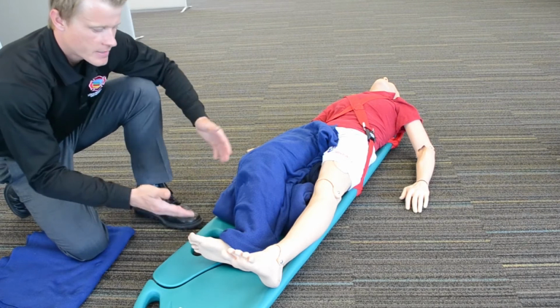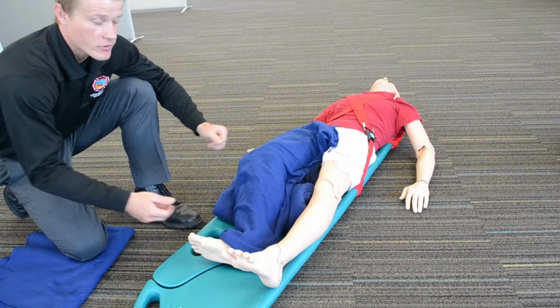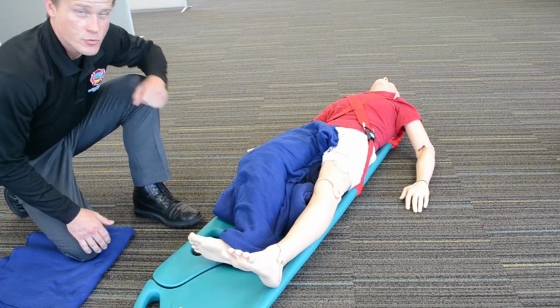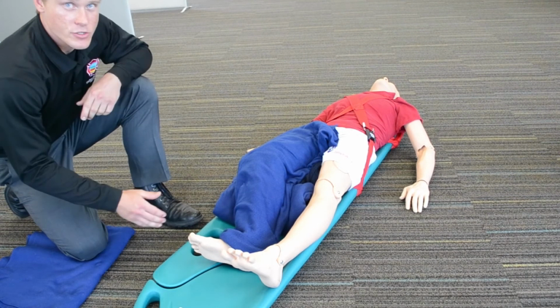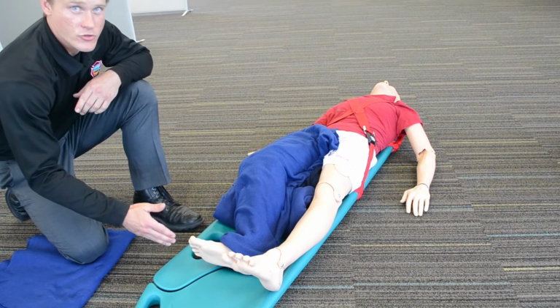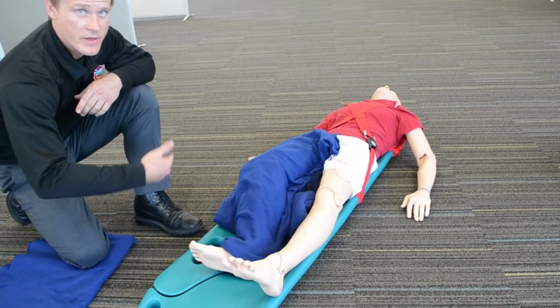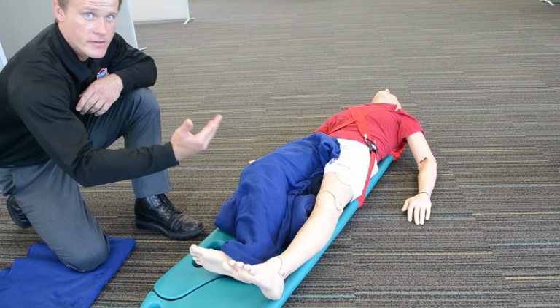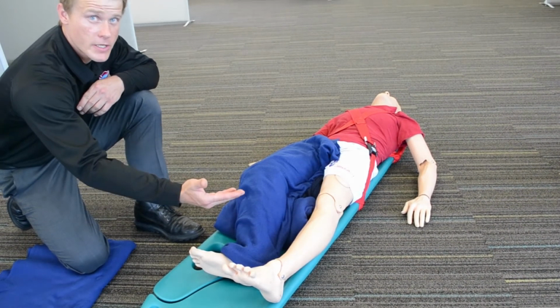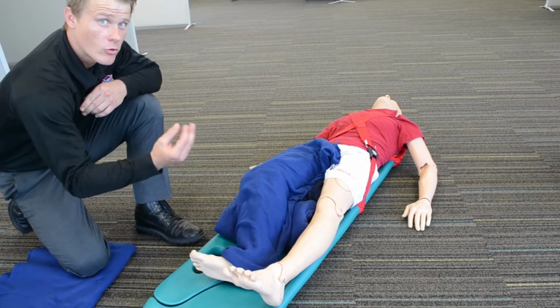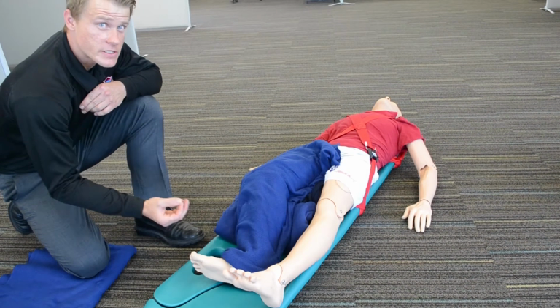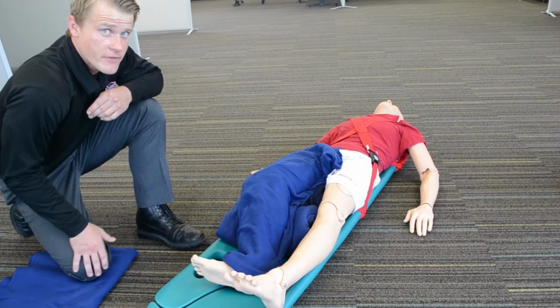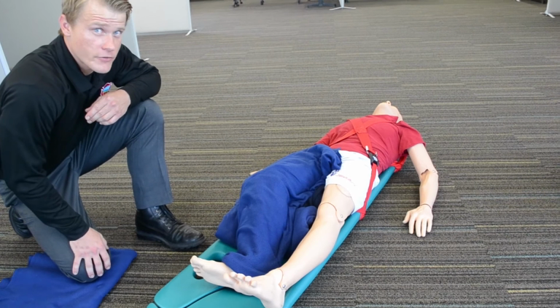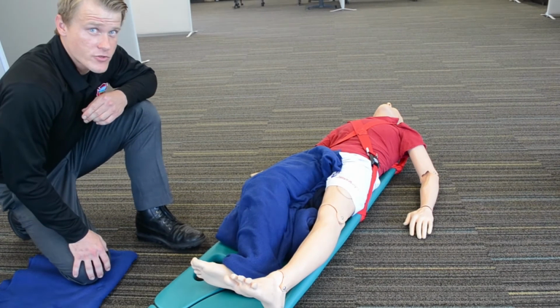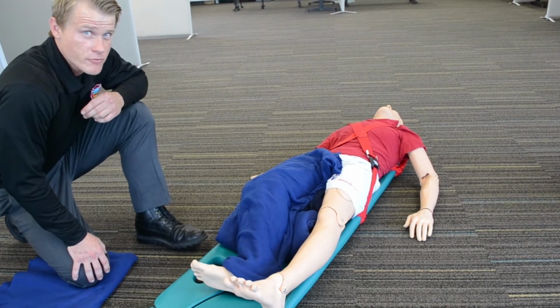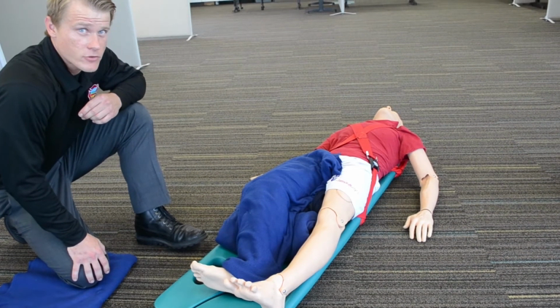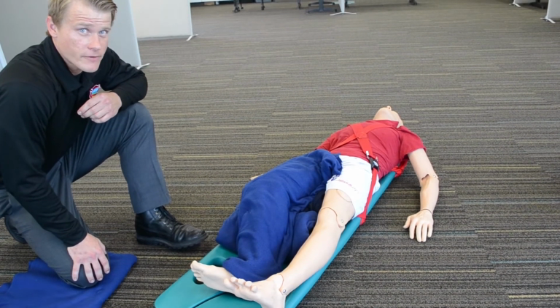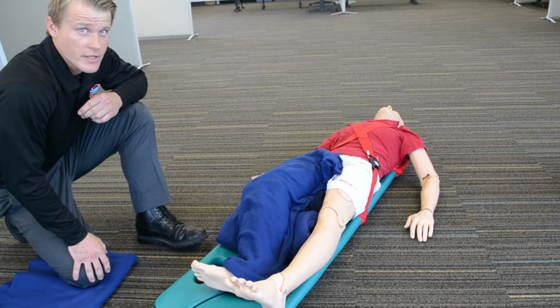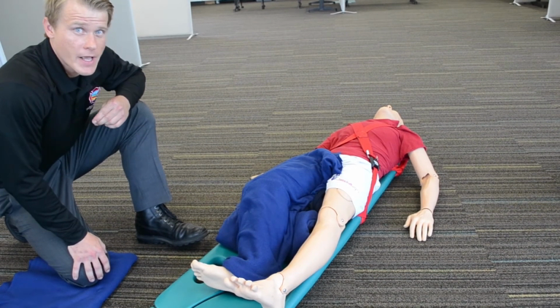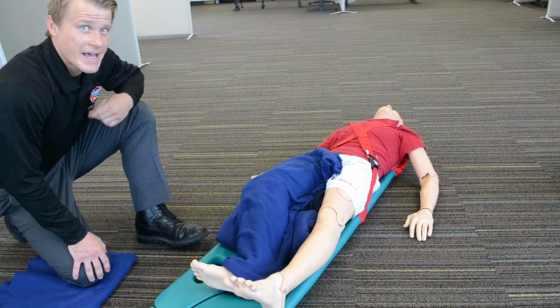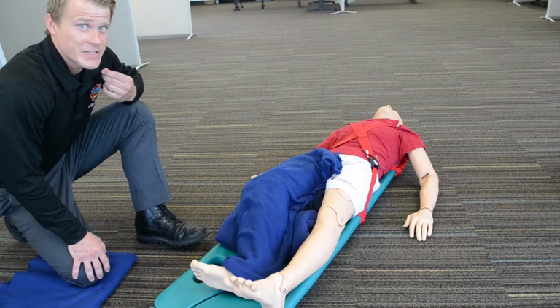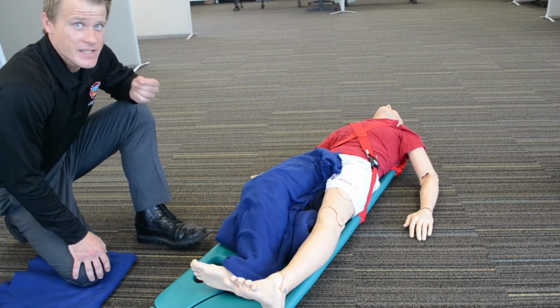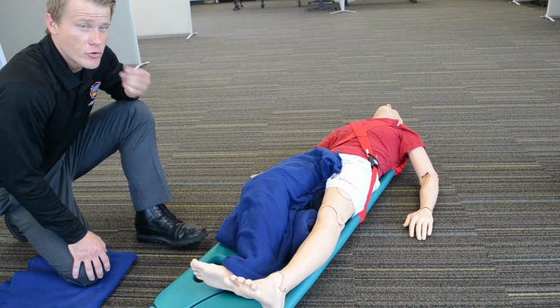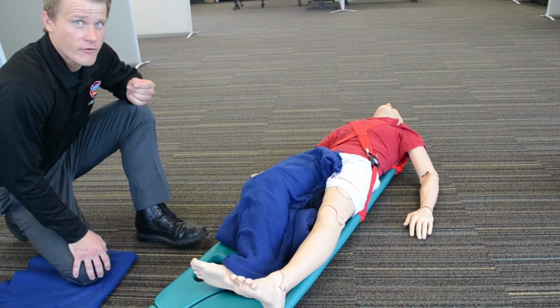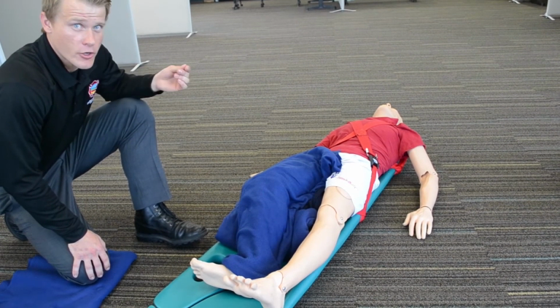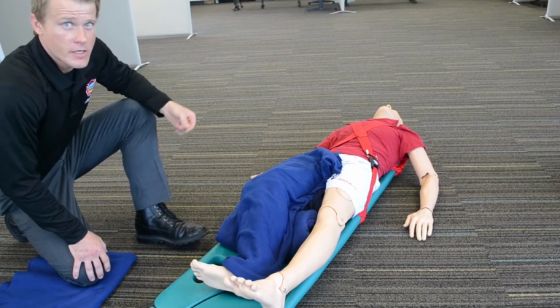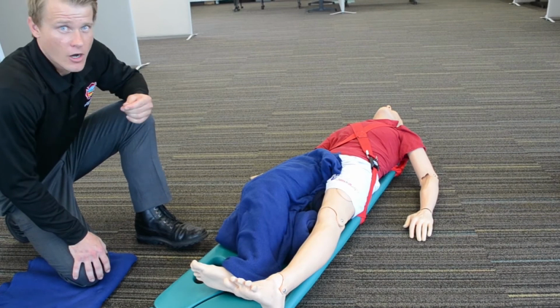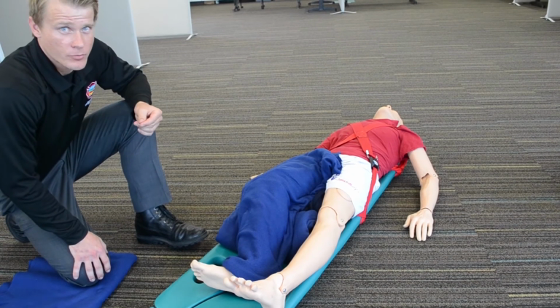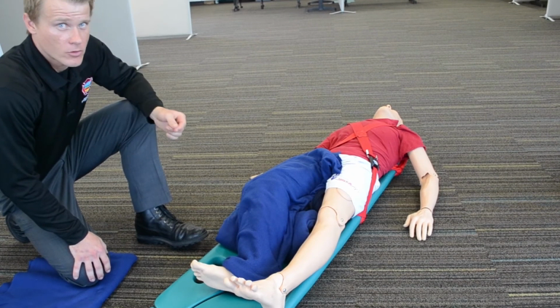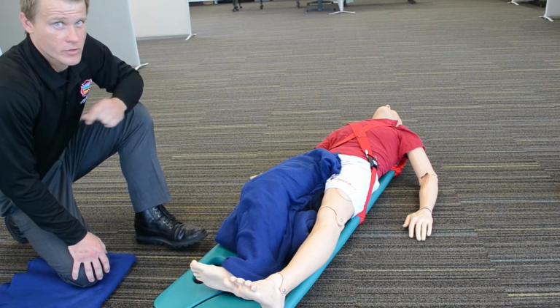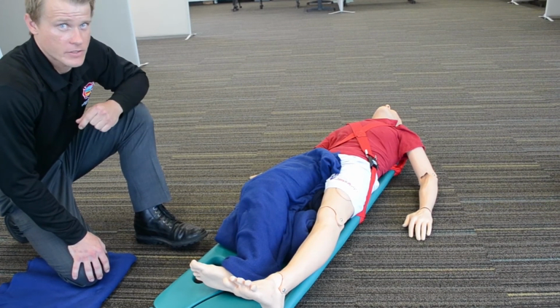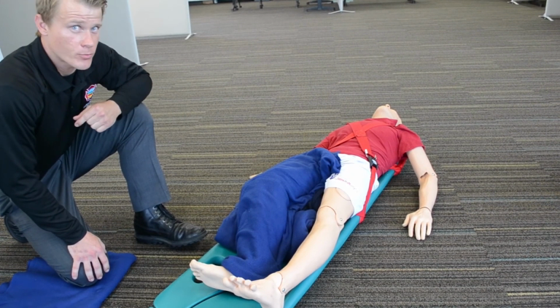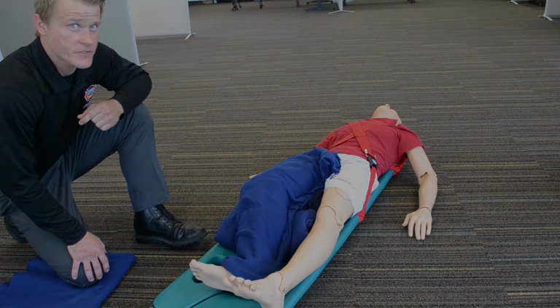Now that they're on the scoop stretcher, we can transfer them onto the gurney. We'll actually leave them on the scoop stretcher throughout the duration of the transport, so as to ease movement from our gurney to the hospital bed once we arrive at the appropriate facility.